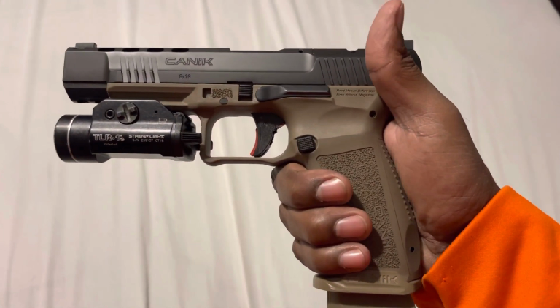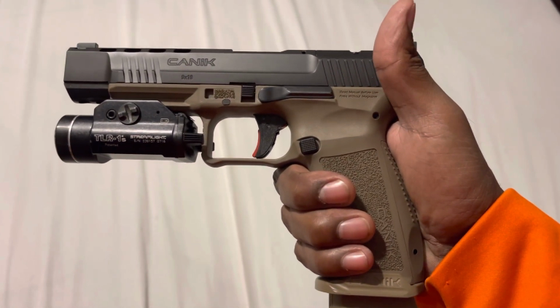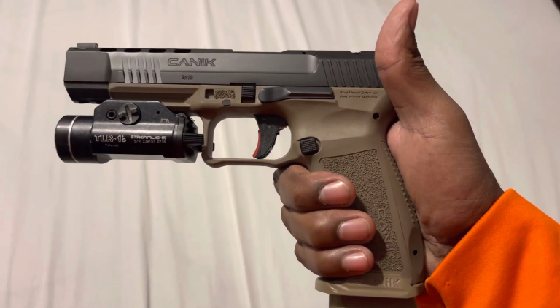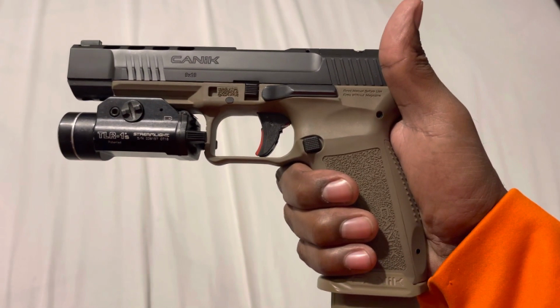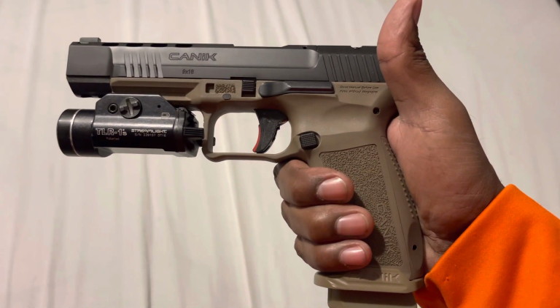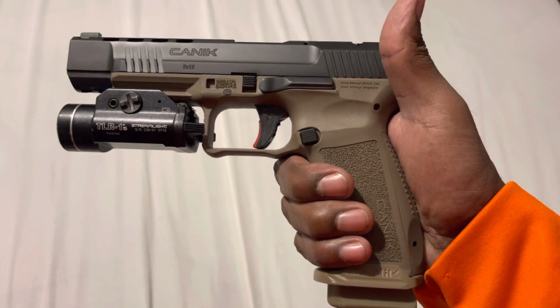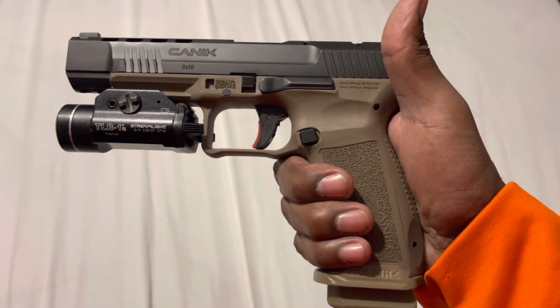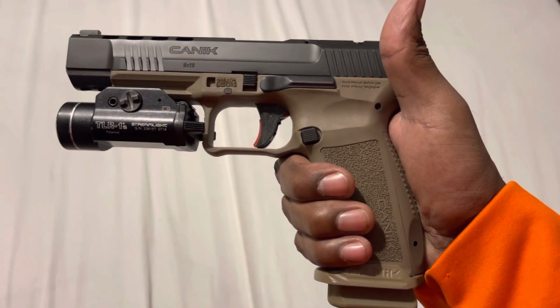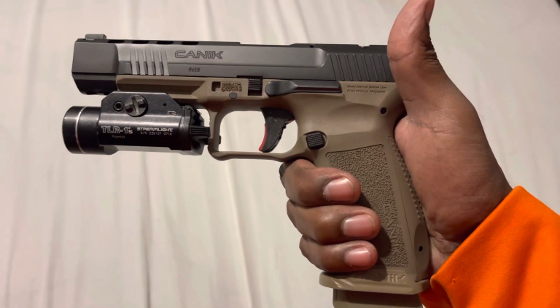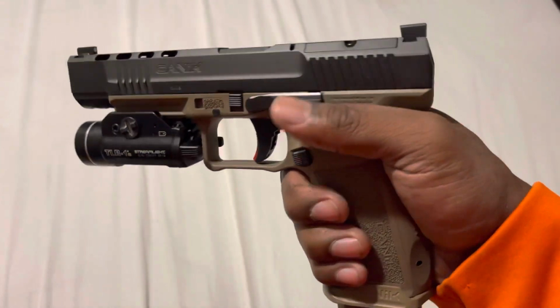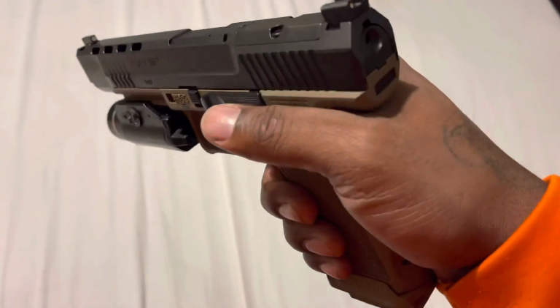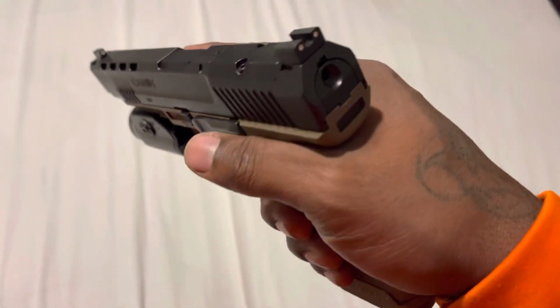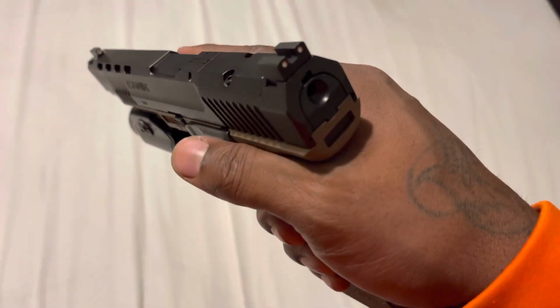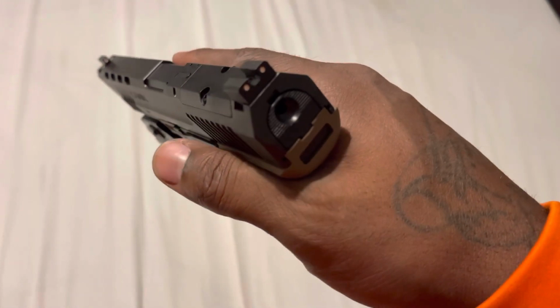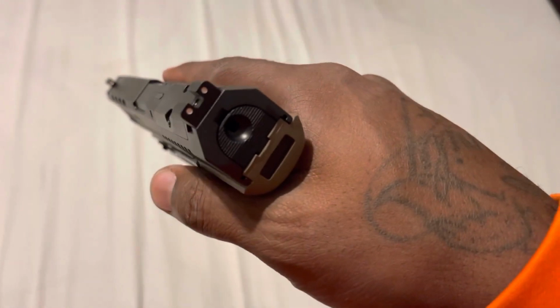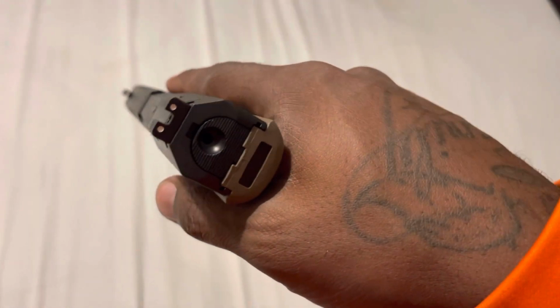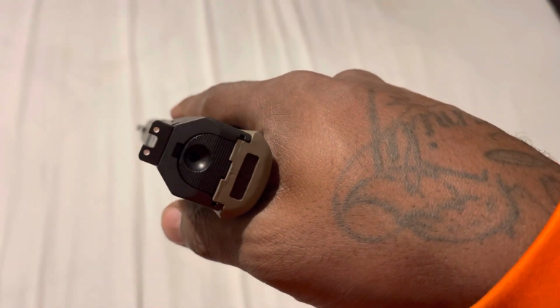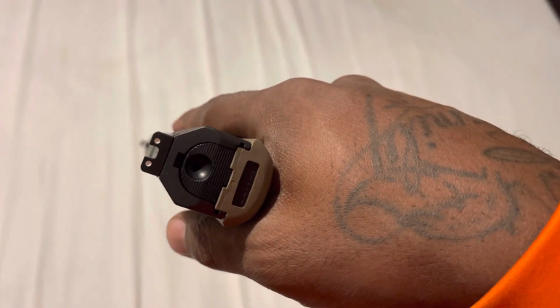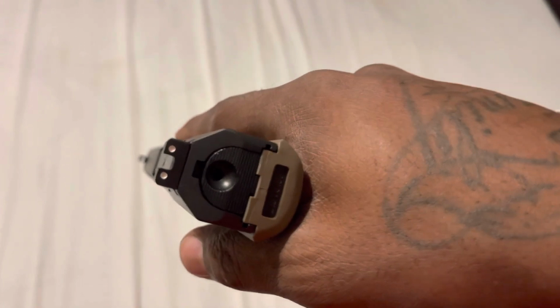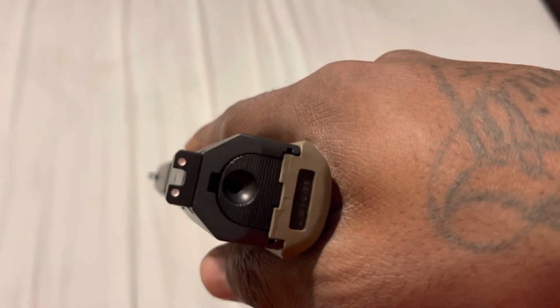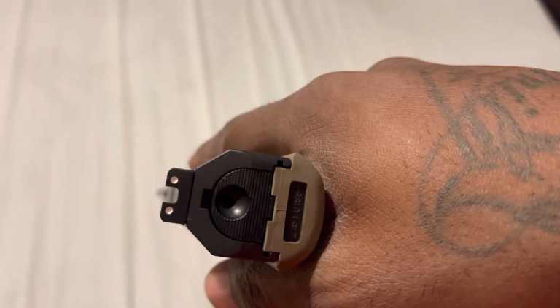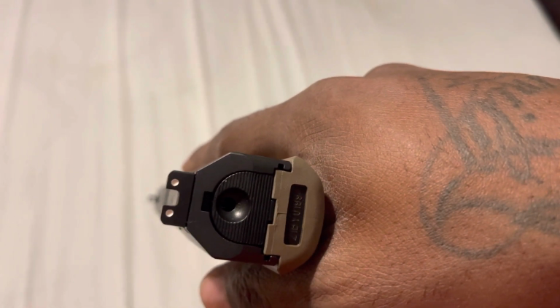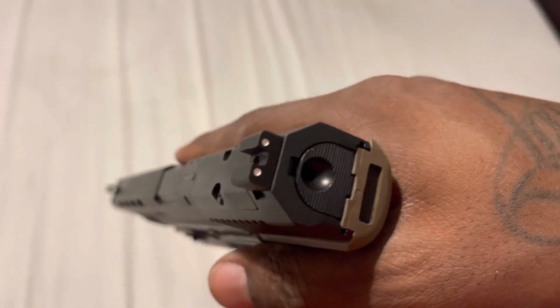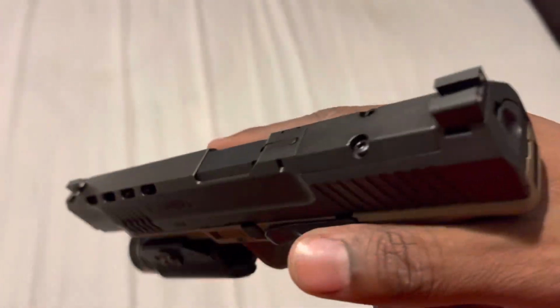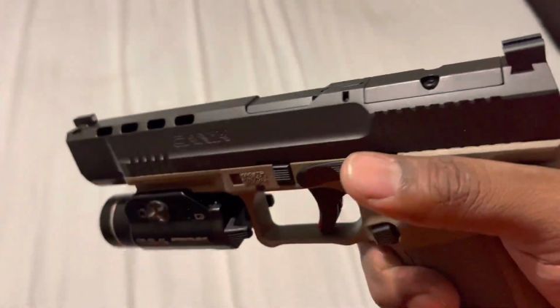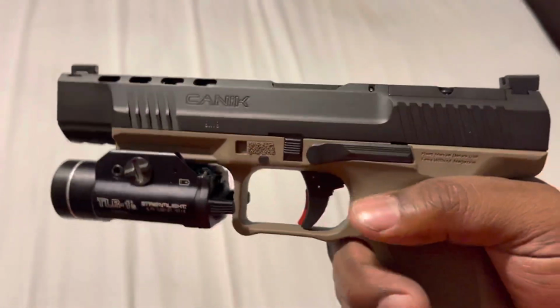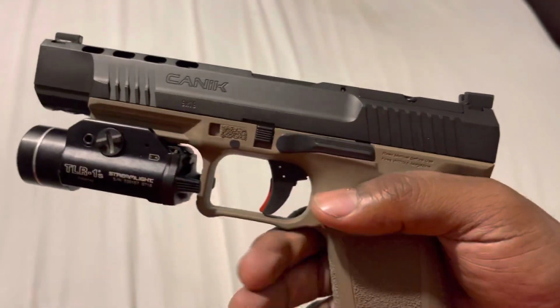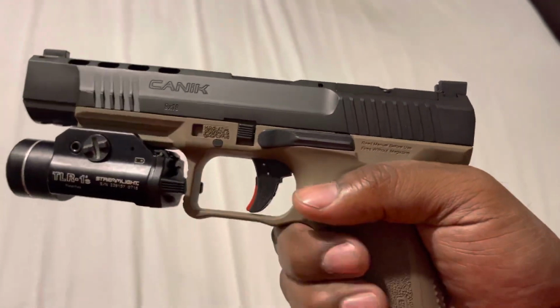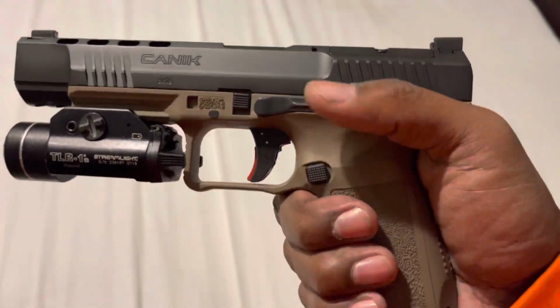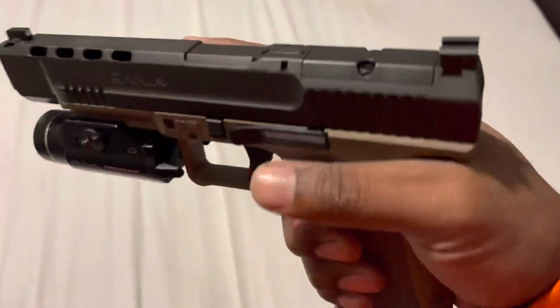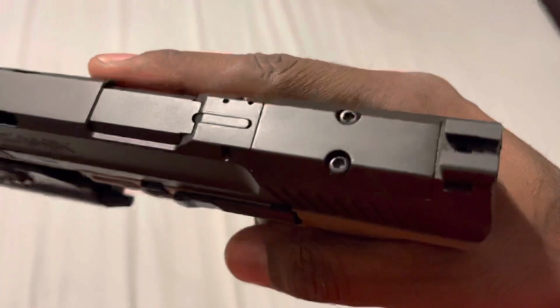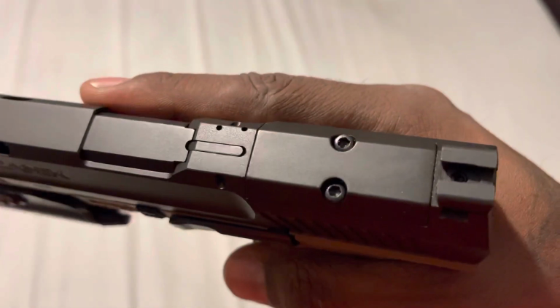Canik, again, gives you a bang for your buck right out the box. The only thing I didn't like is that they didn't give me the different sights like normal, where it's blacked out and like a fiber optic or something, but that's okay because it's optics ready.